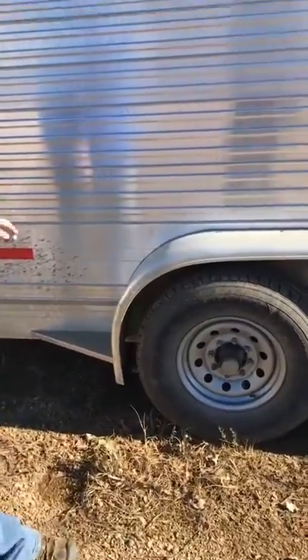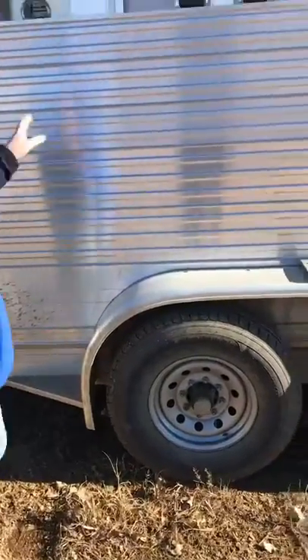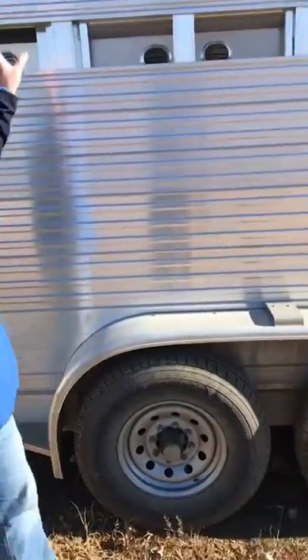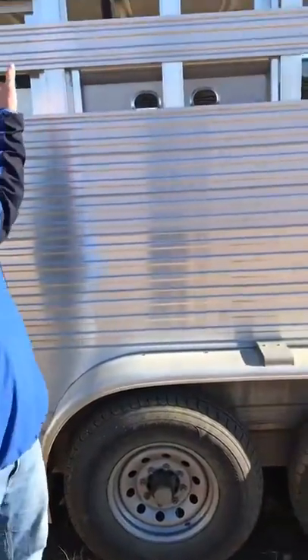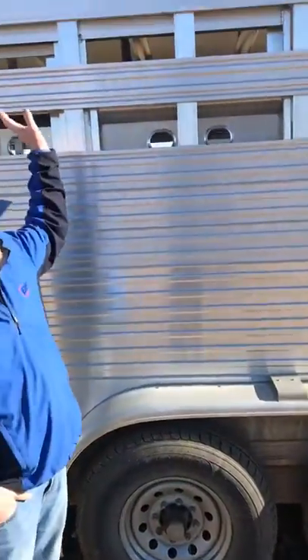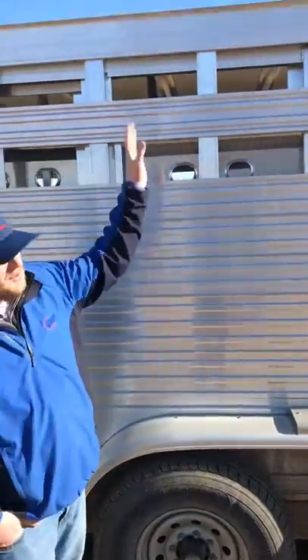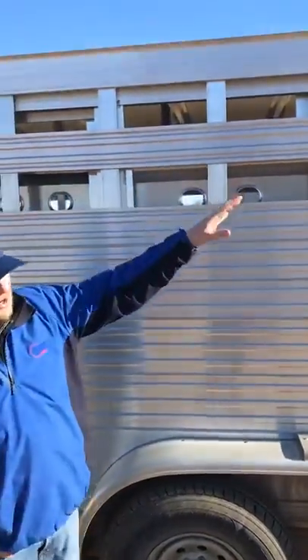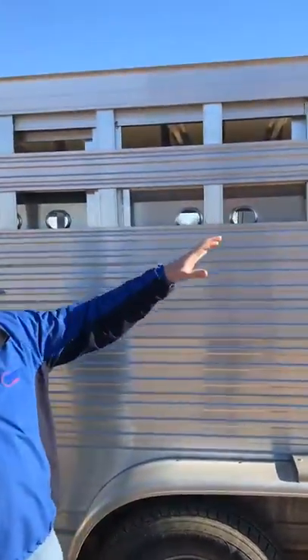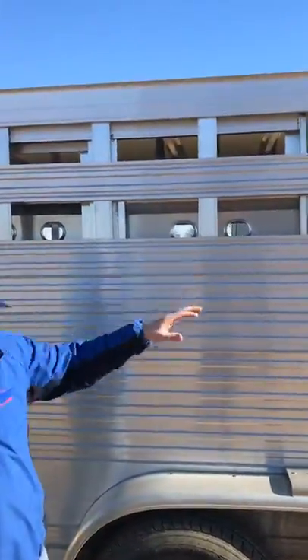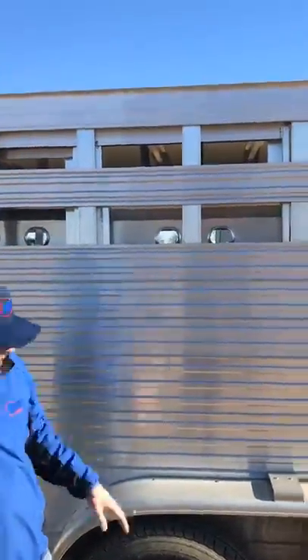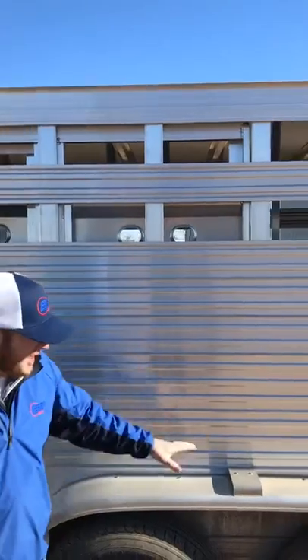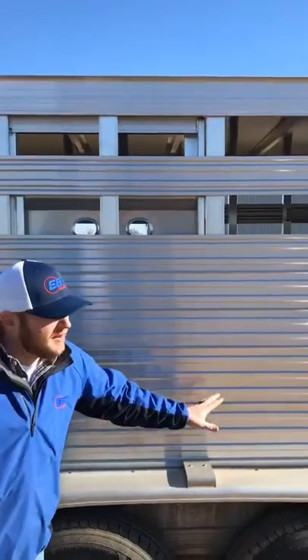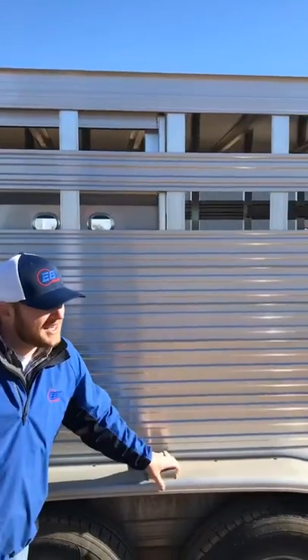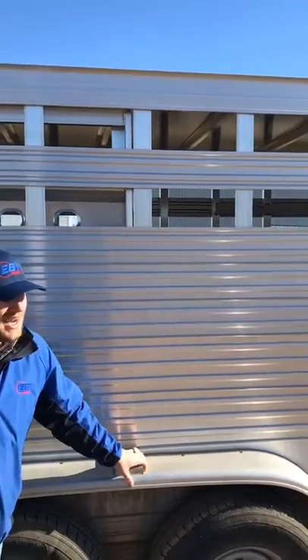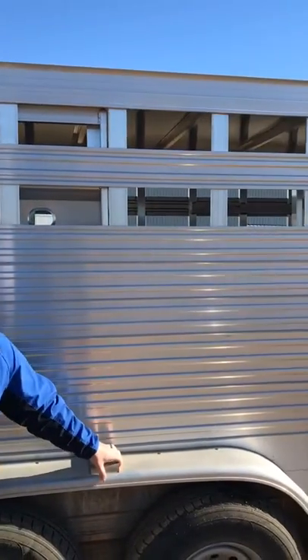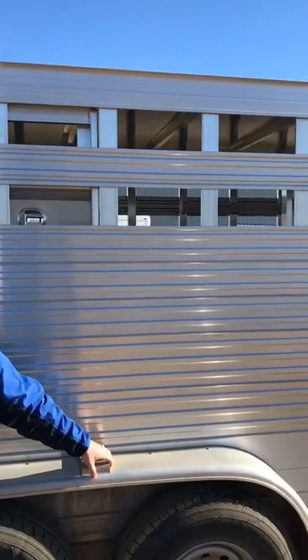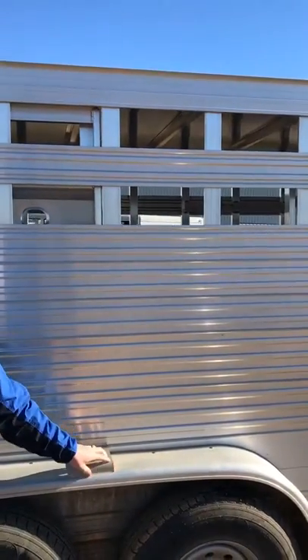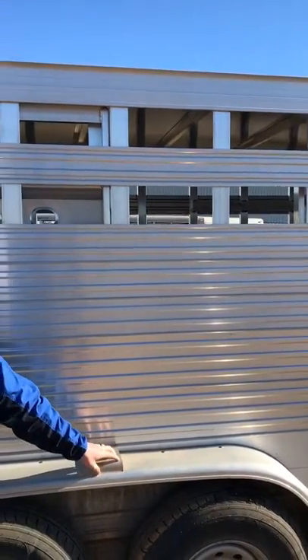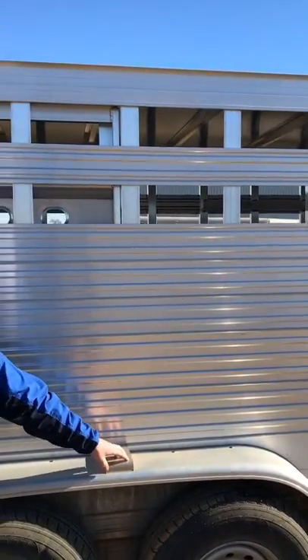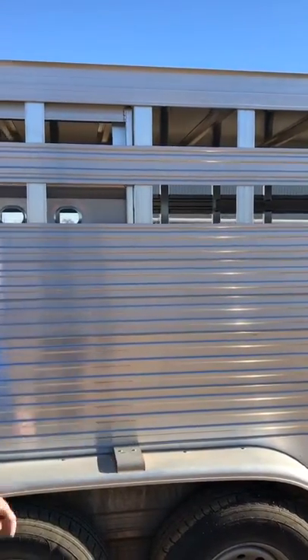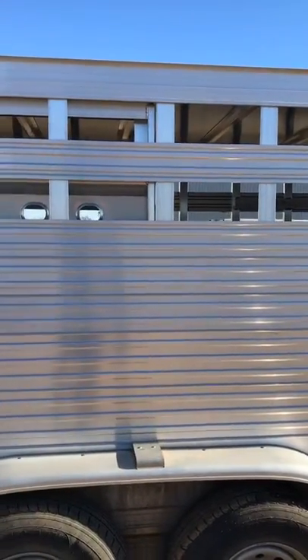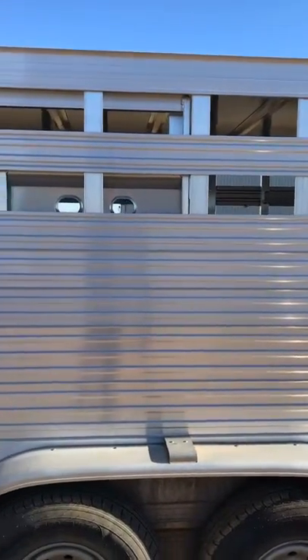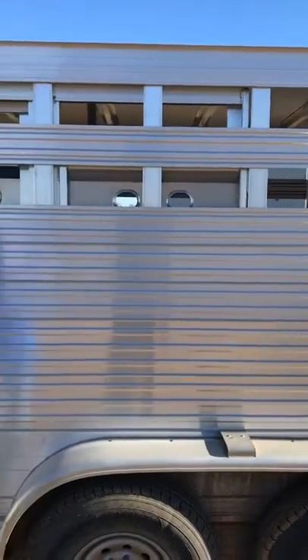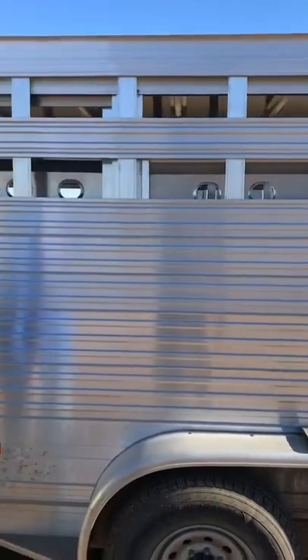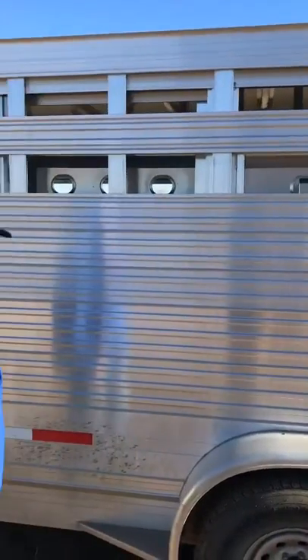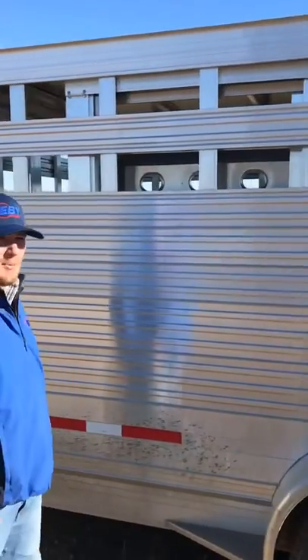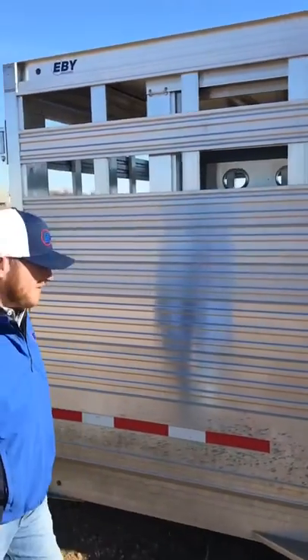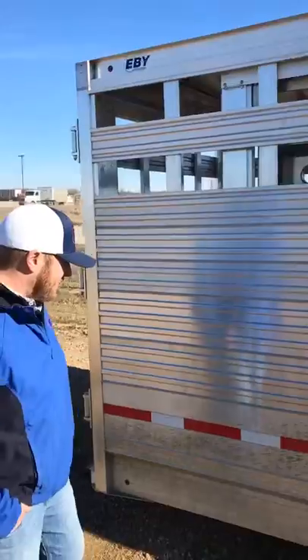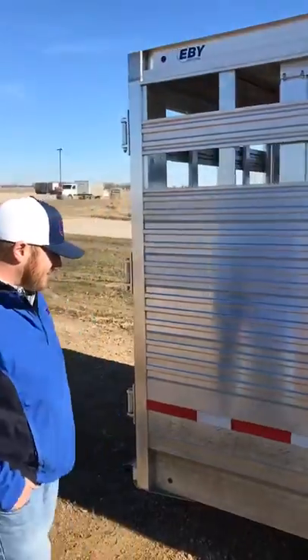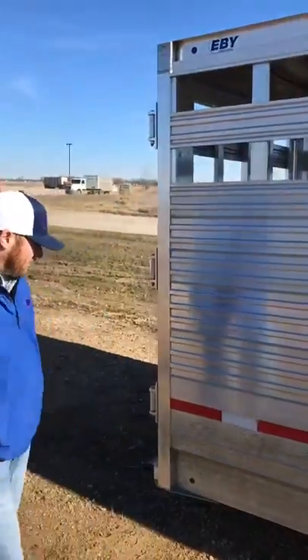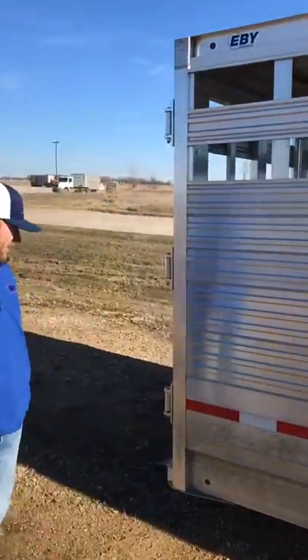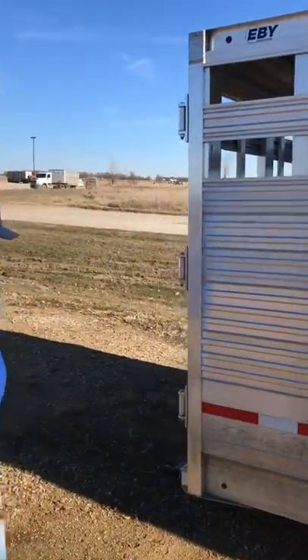As far as clearance lights, you have three across the top. You have a set of stop-turn lights on the fender here, which gives you a little bit more visibility when you're hauling stock.